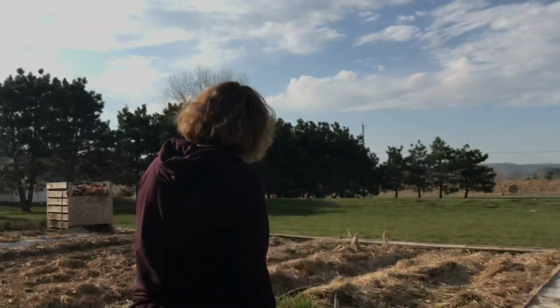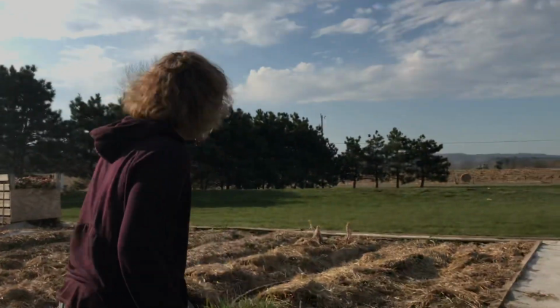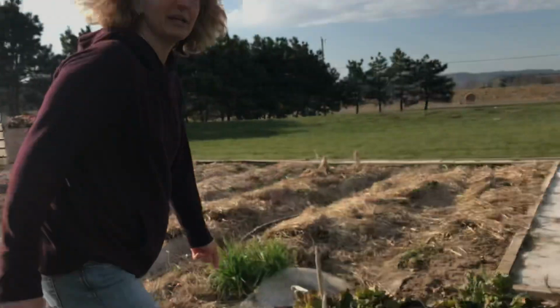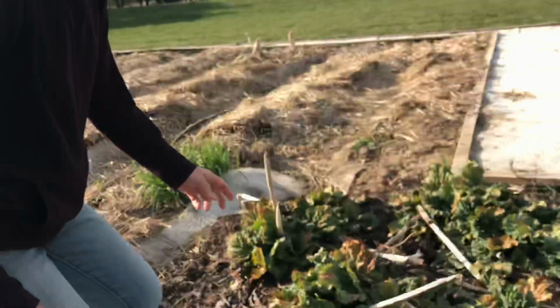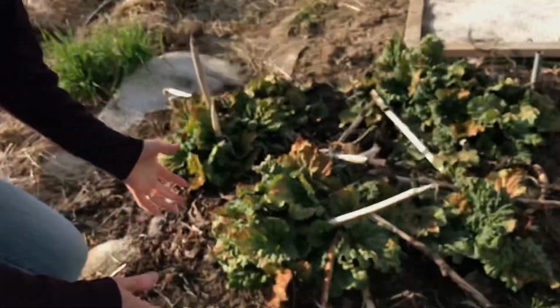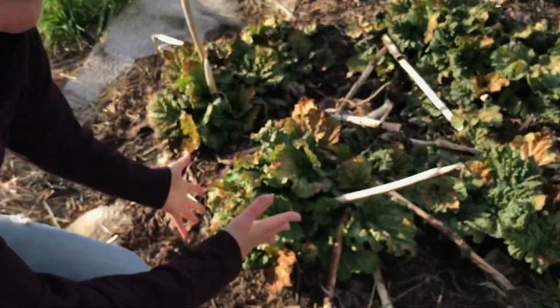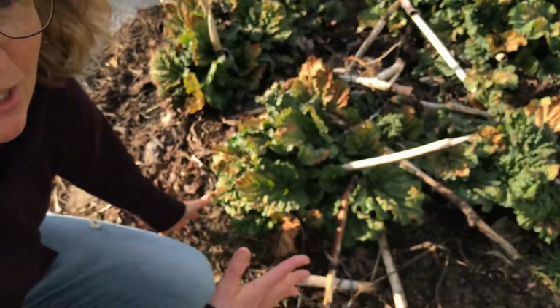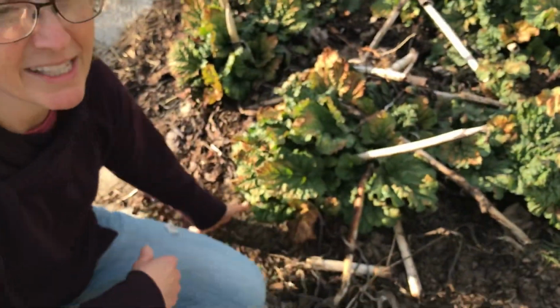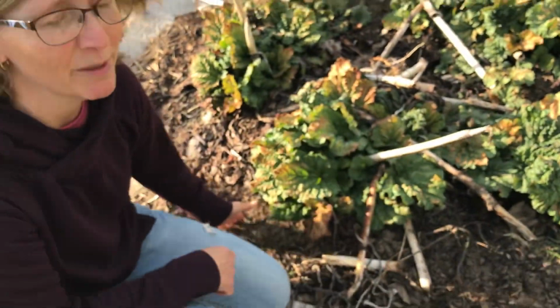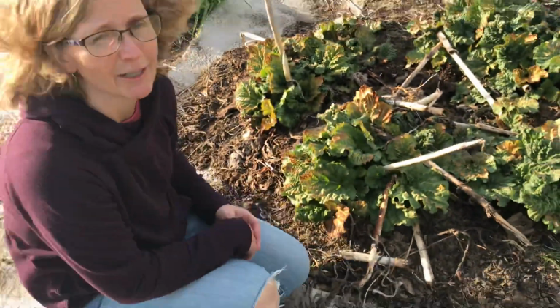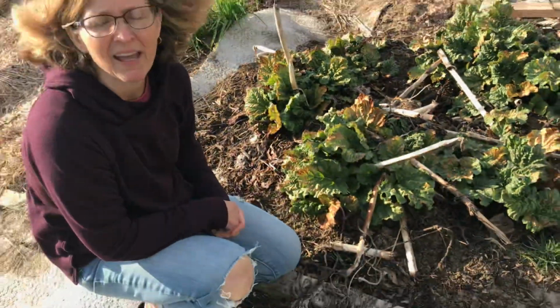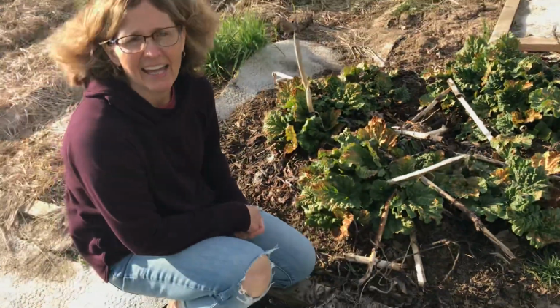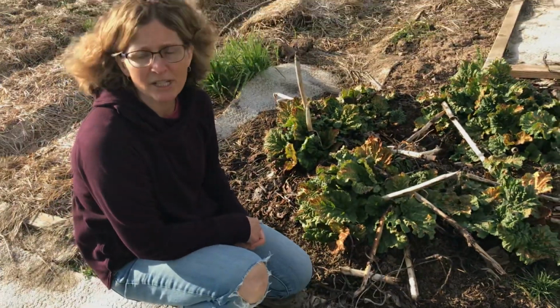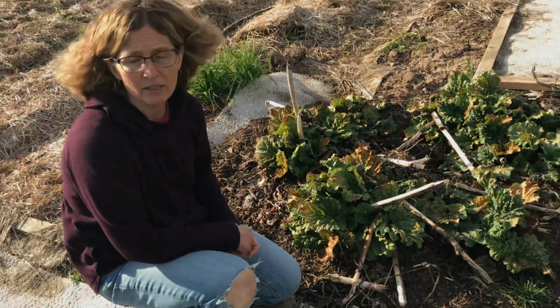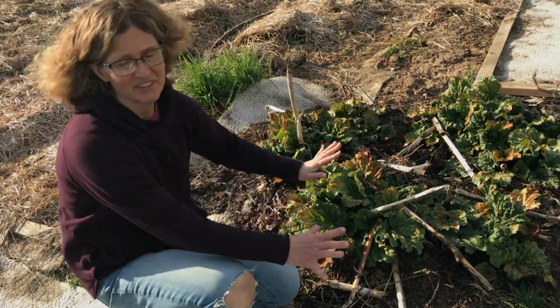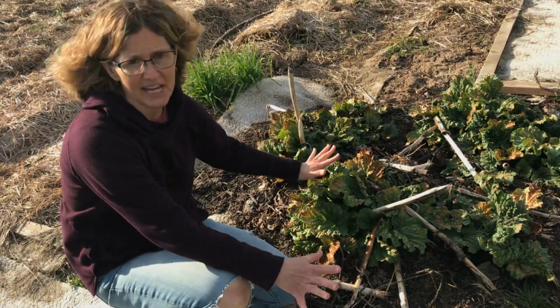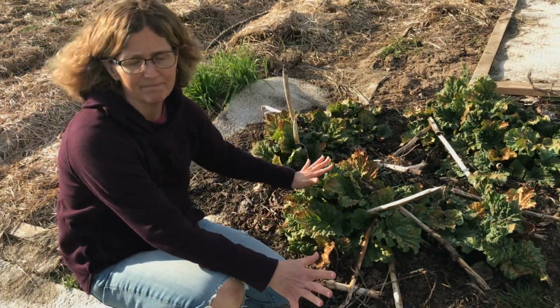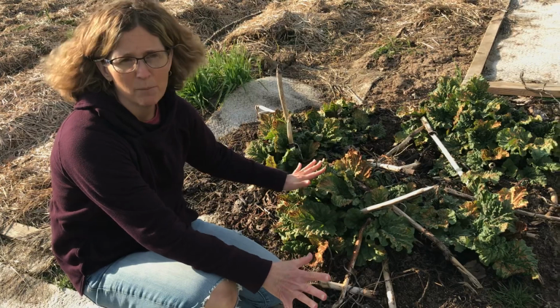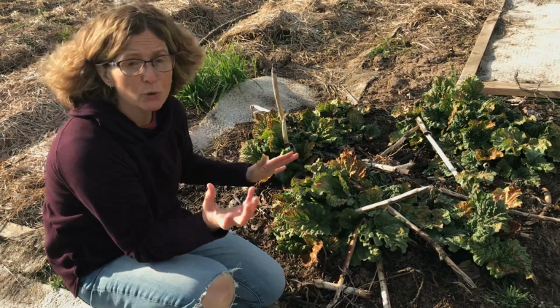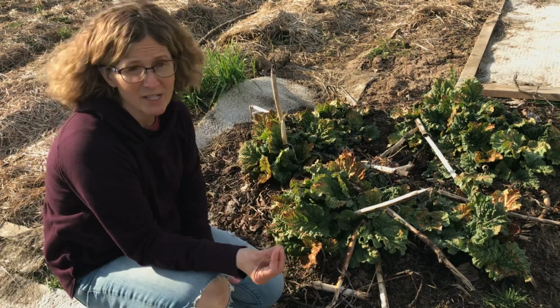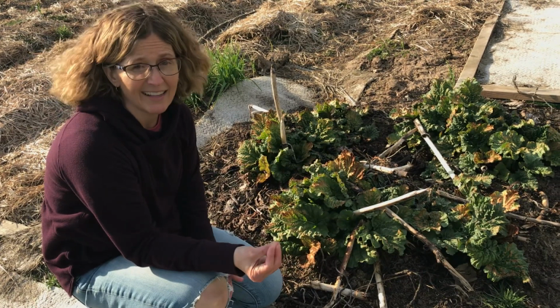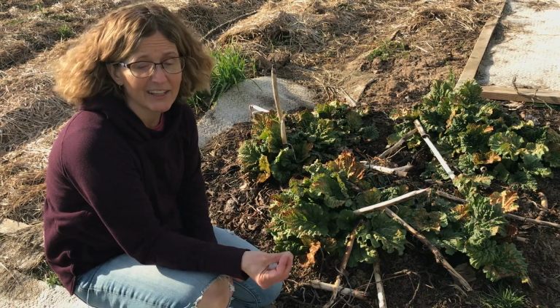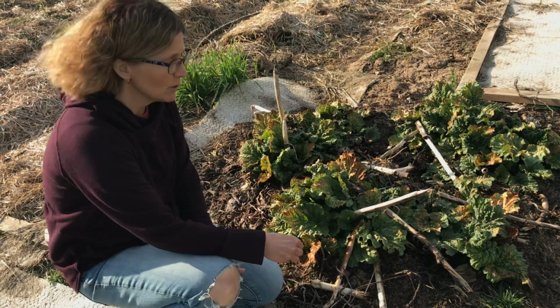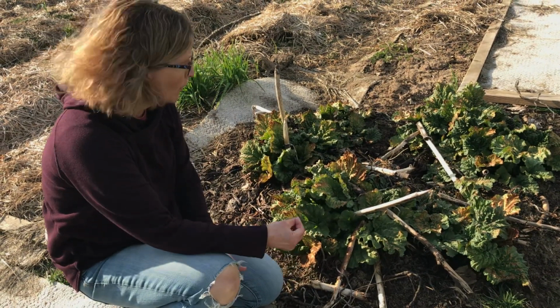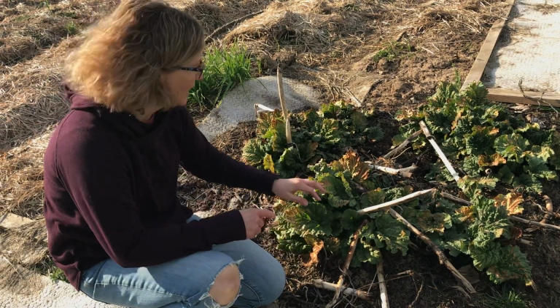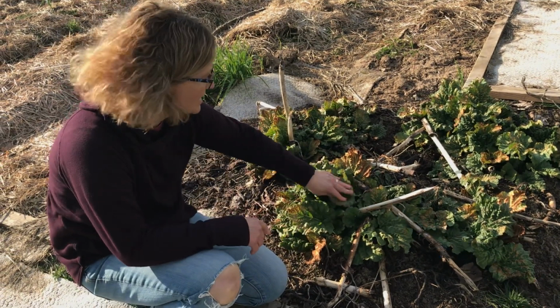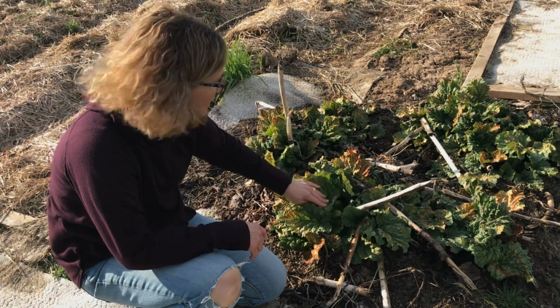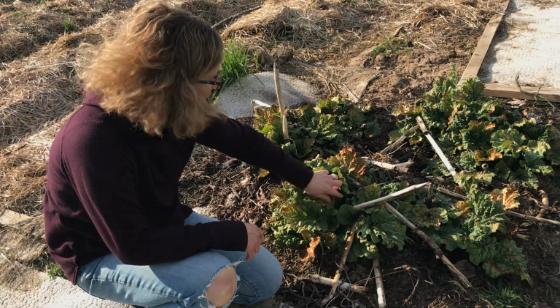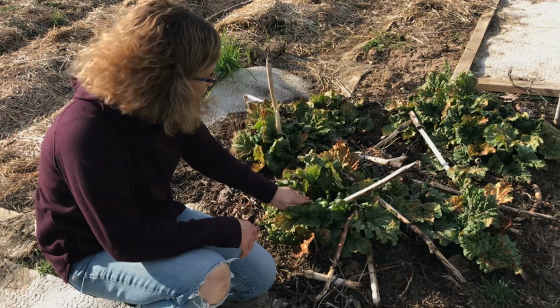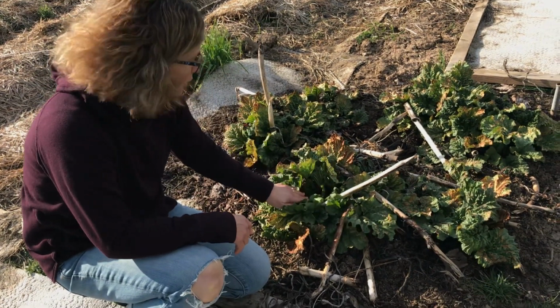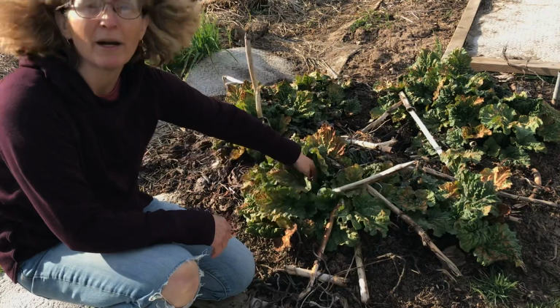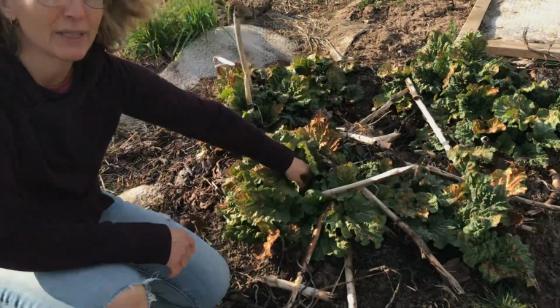And here we go. This plant wasn't here before. In the winter it was dead. But the roots were still alive. And so it's growing again, these leaves. This is called a rhubarb plant.